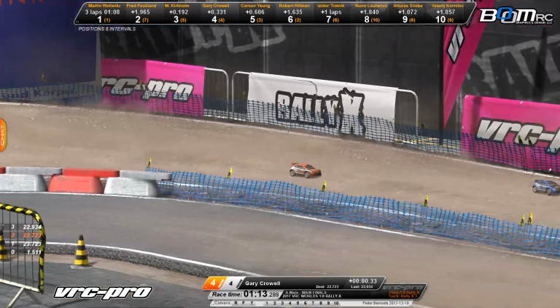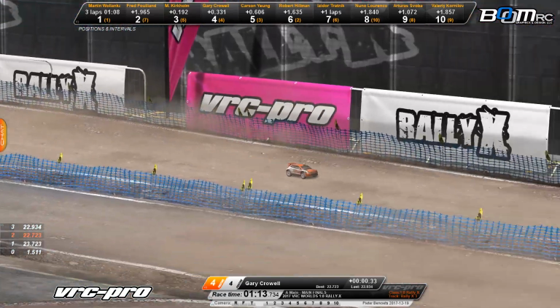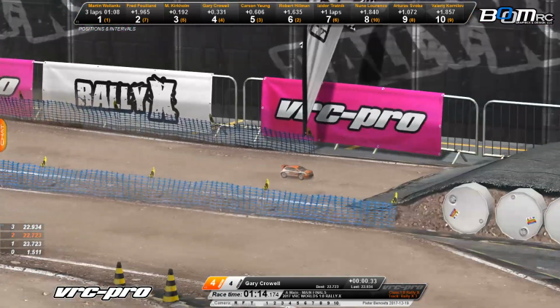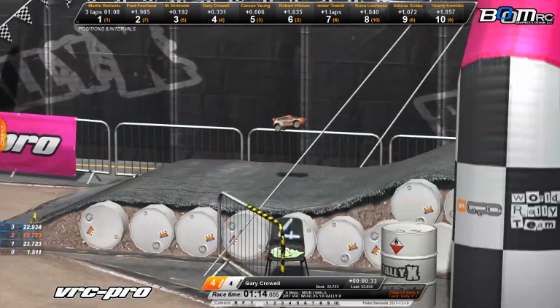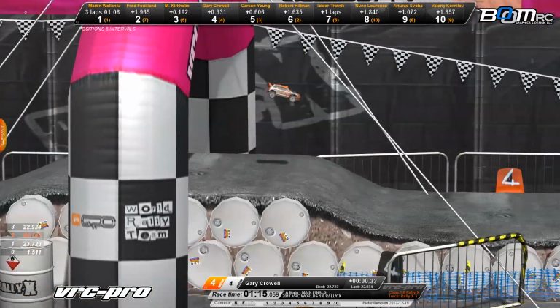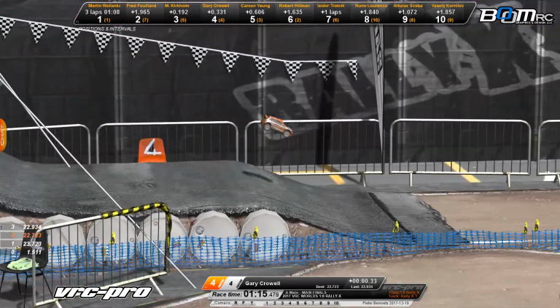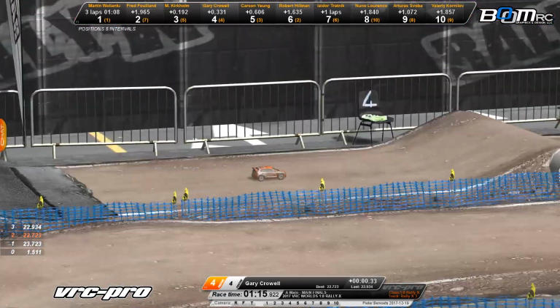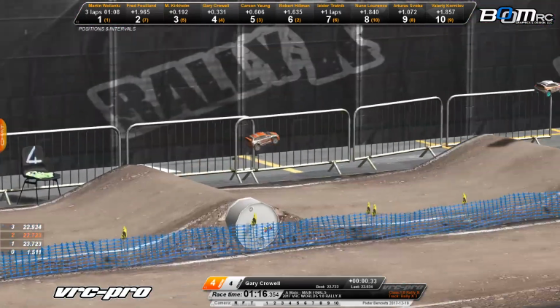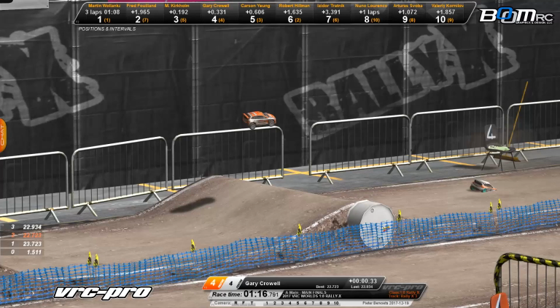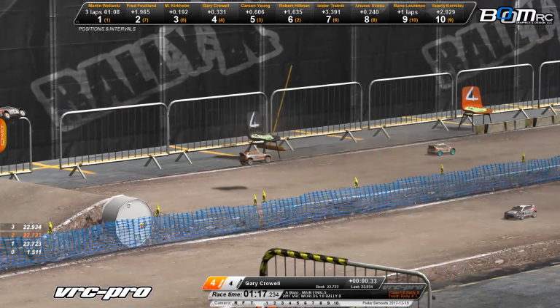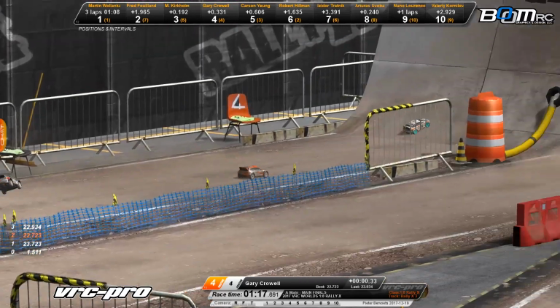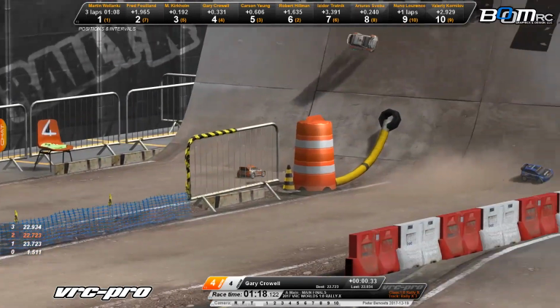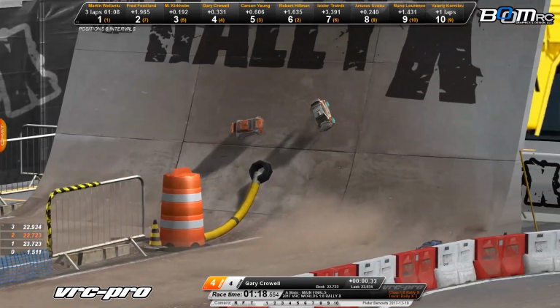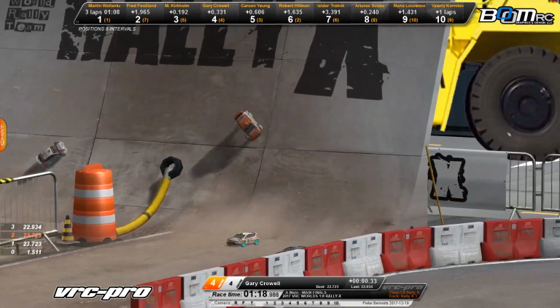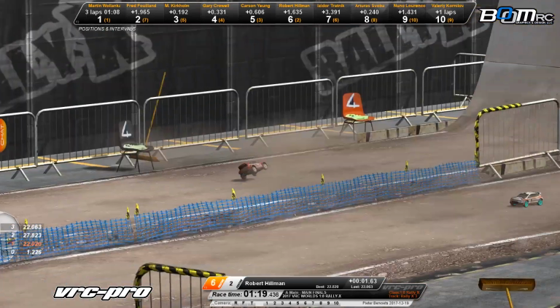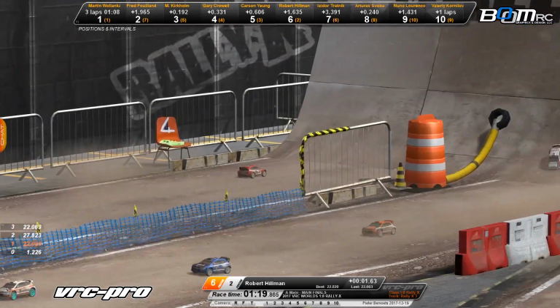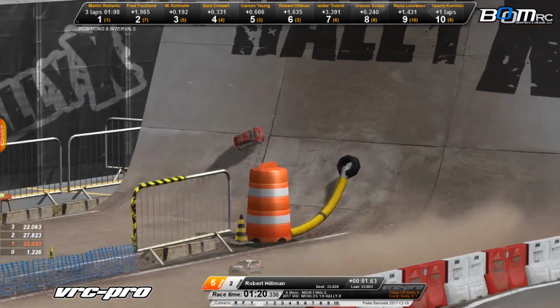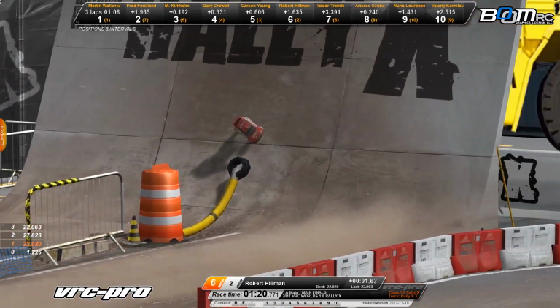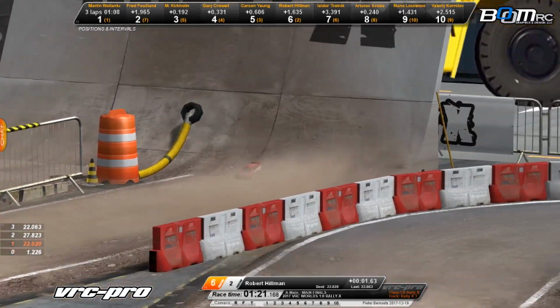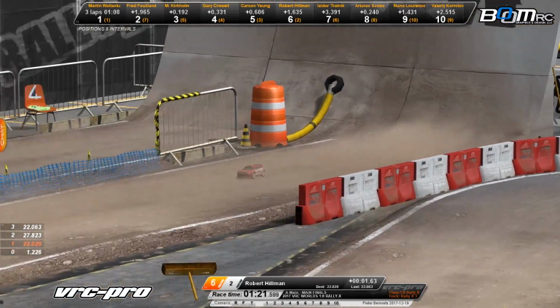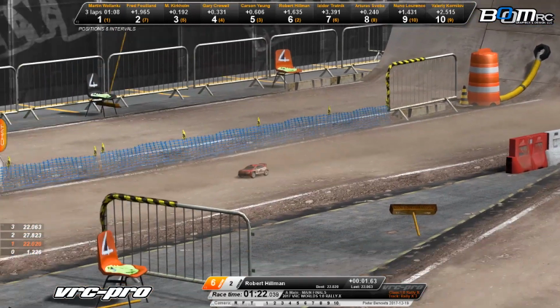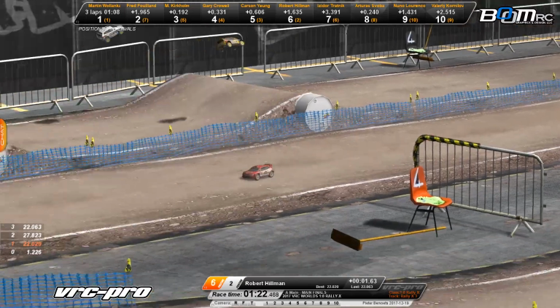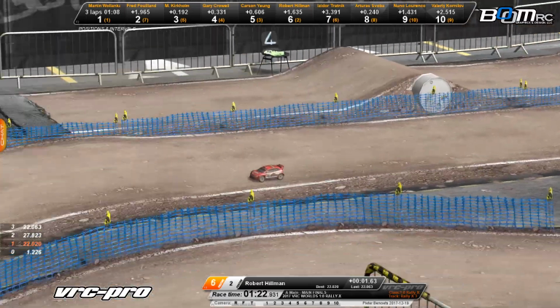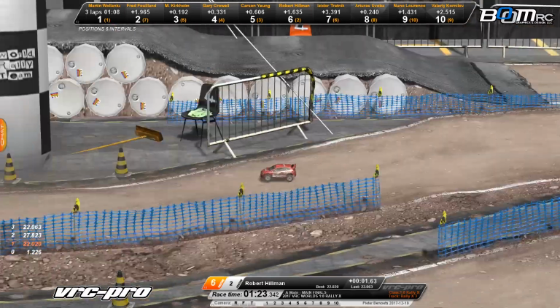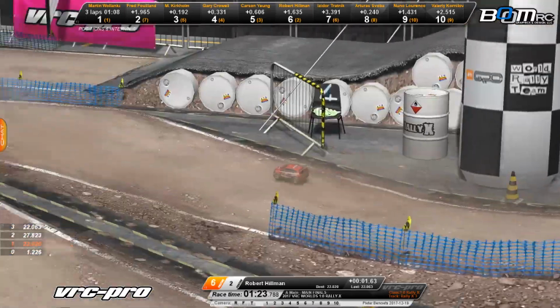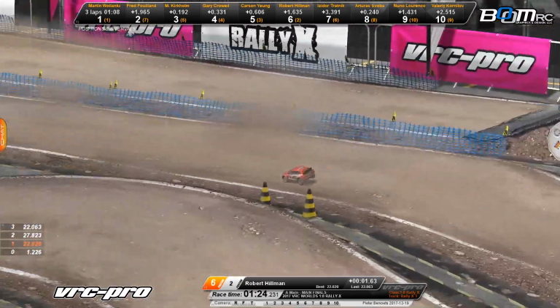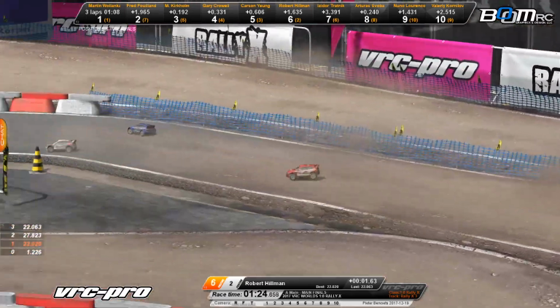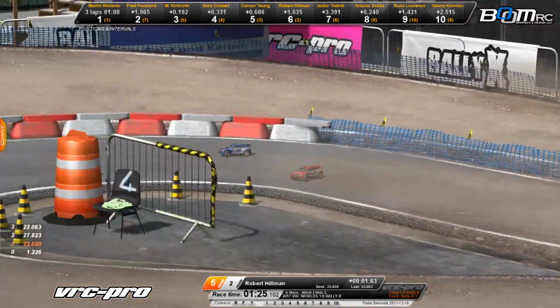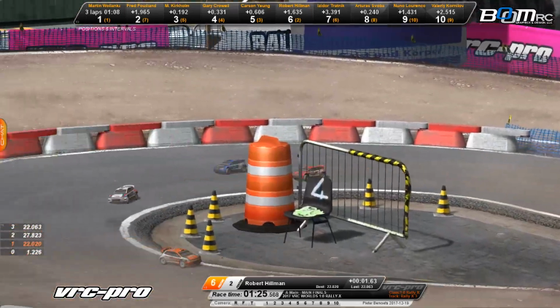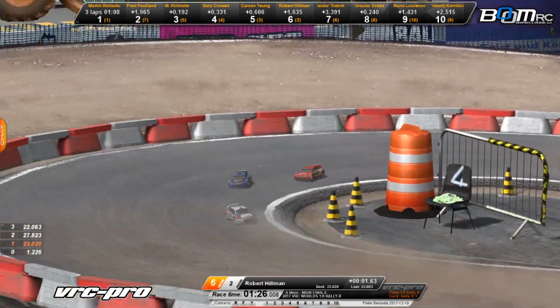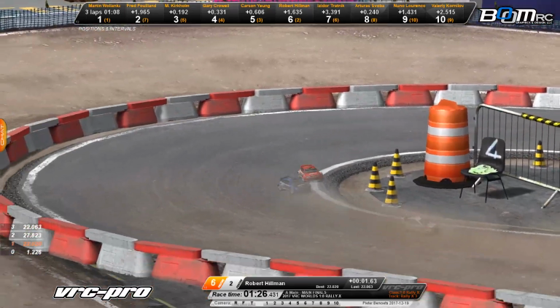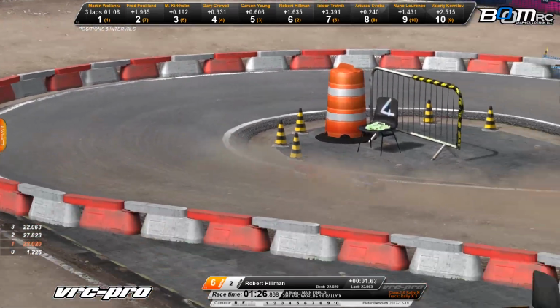Unbelievable start to this one. Just as I was getting ready to say — Rally X here in VRC Pro, one of my personal favorite classes, one of those classes that I would love to see take off in the real RC world as well, and I think it's well on its way here with the help of VRC Pro, that's for sure.